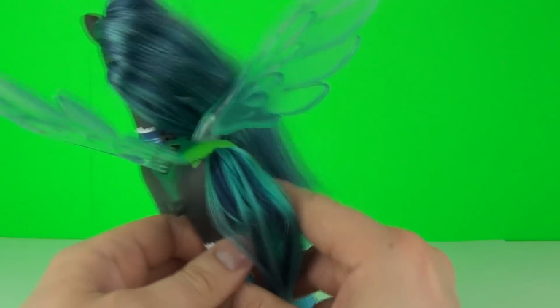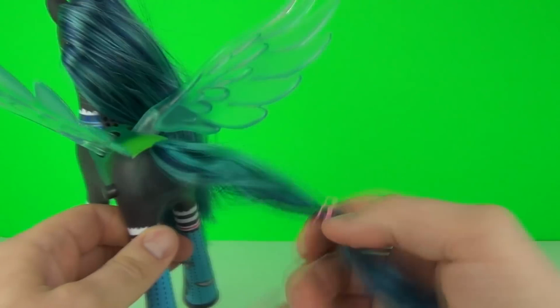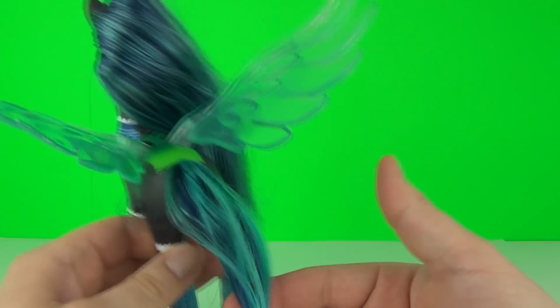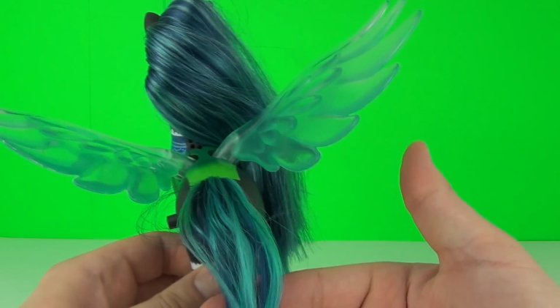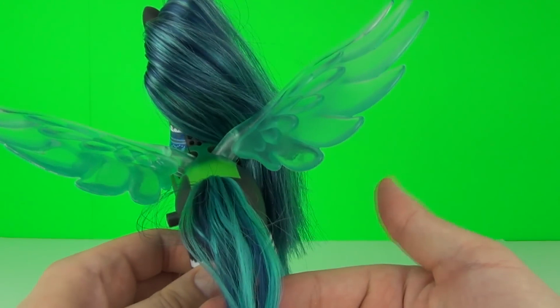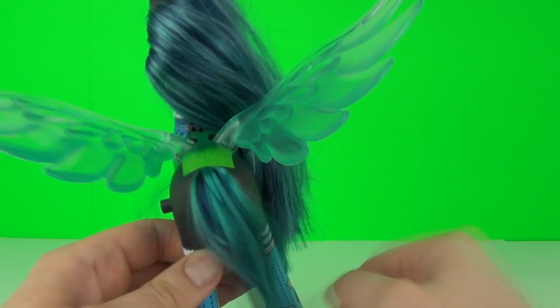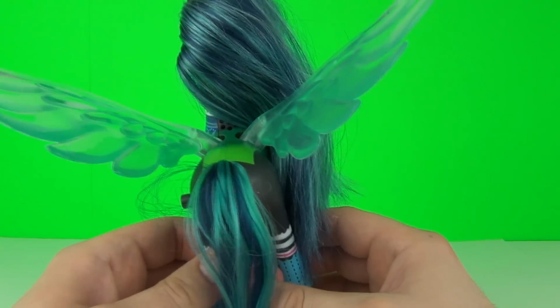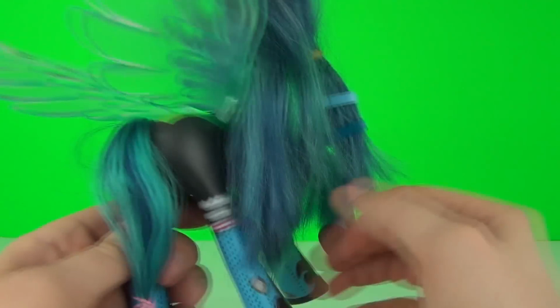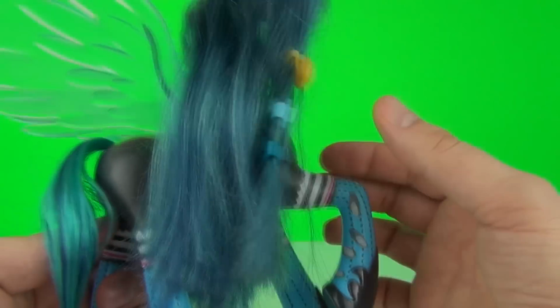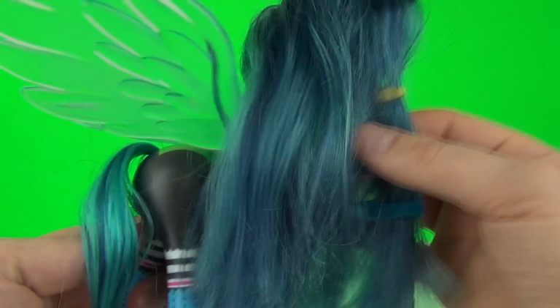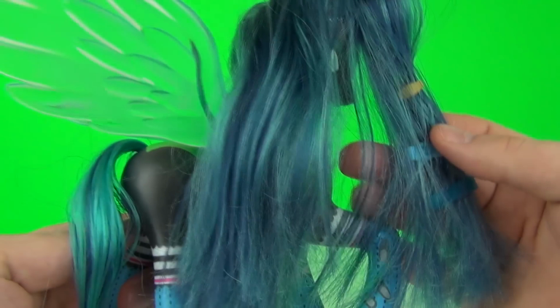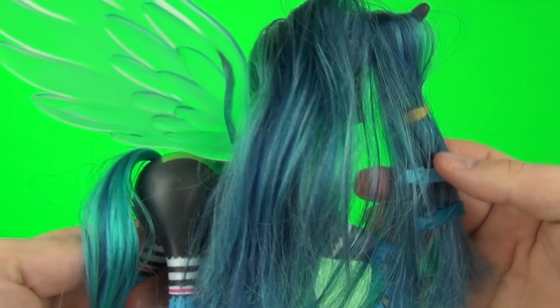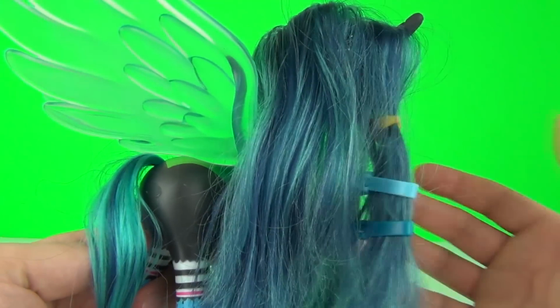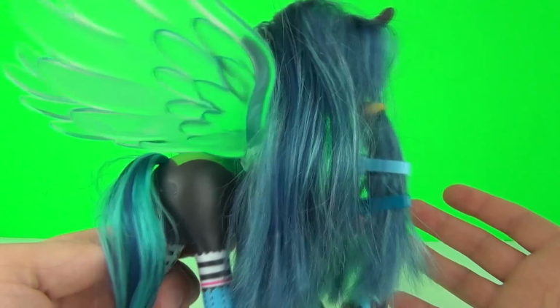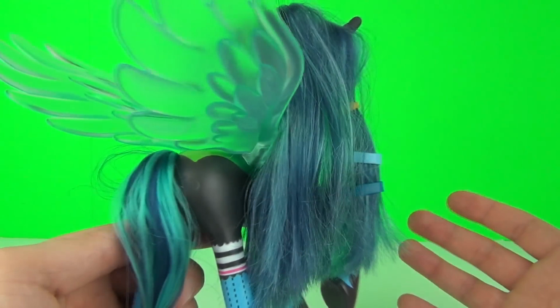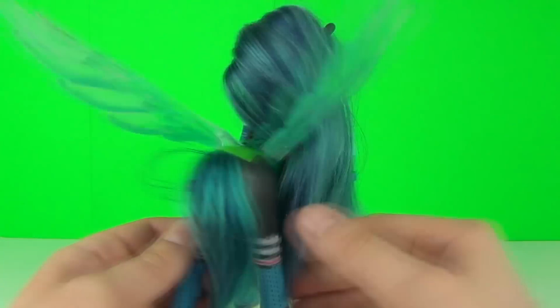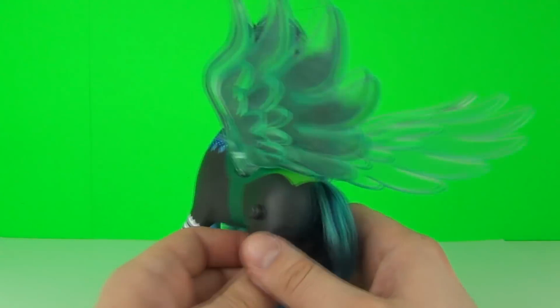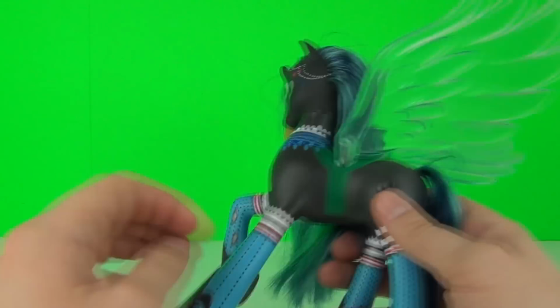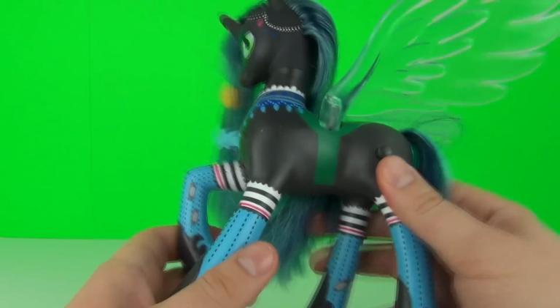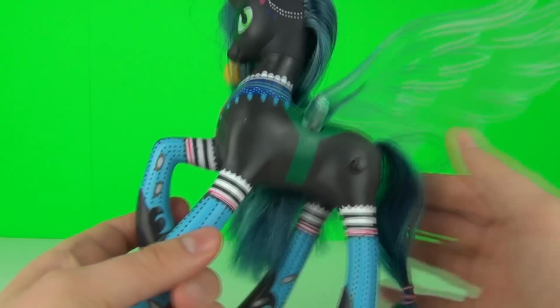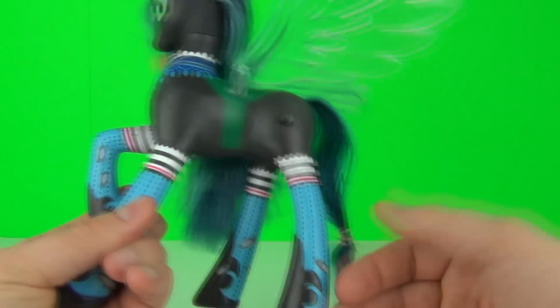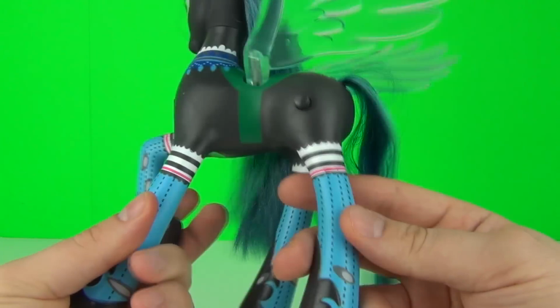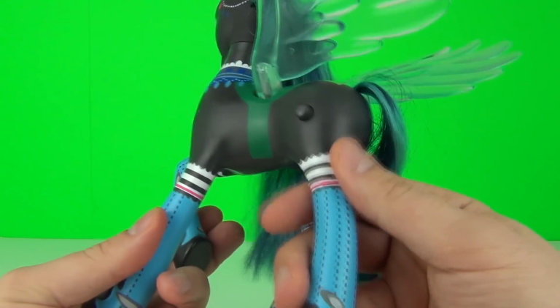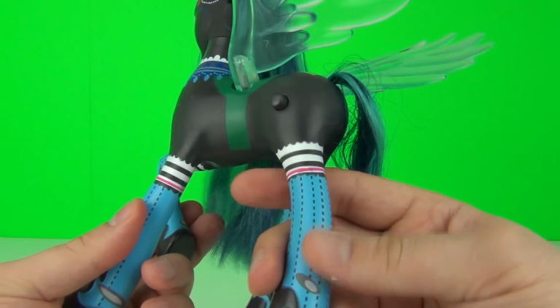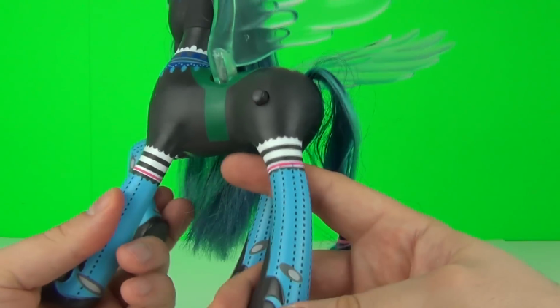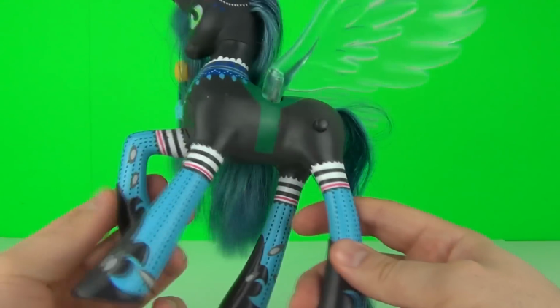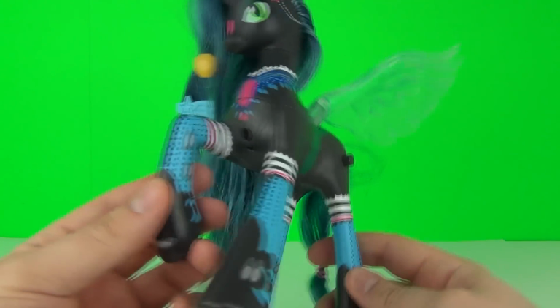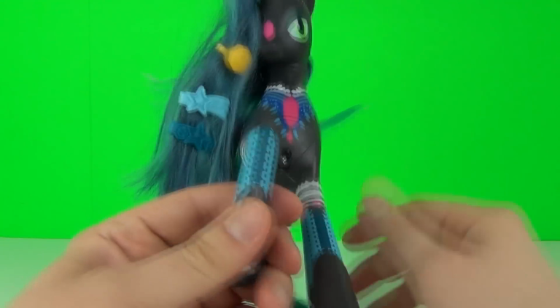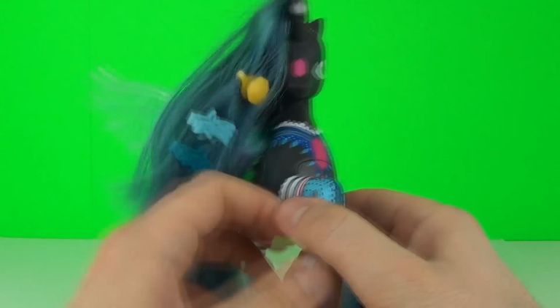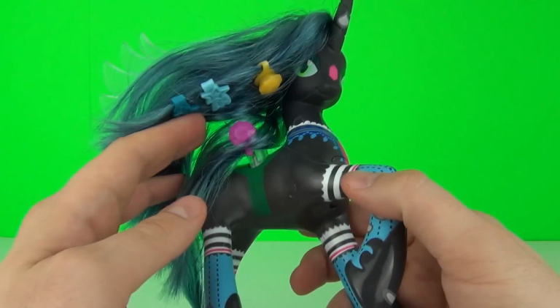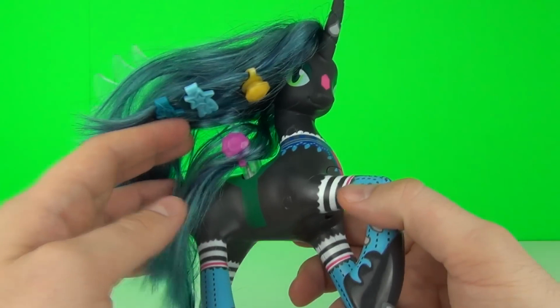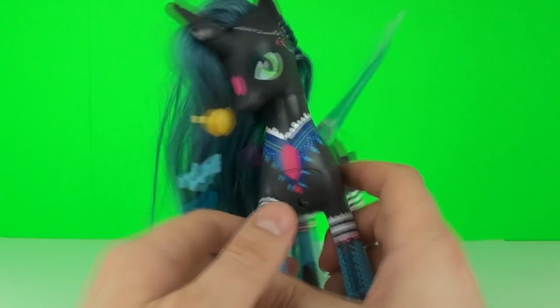Now we do get some very nice colours in the tail and the main hair, which are blue and lighter blue colours, and the legs look awesome. Some very nice detail down the legs as well.